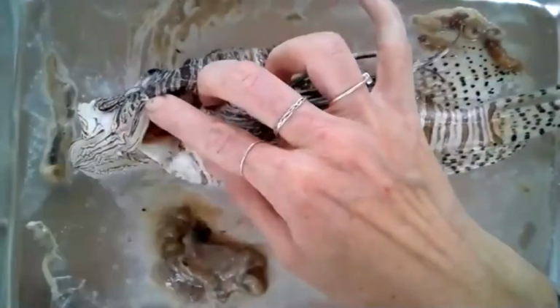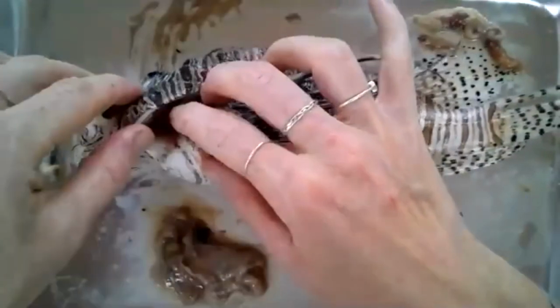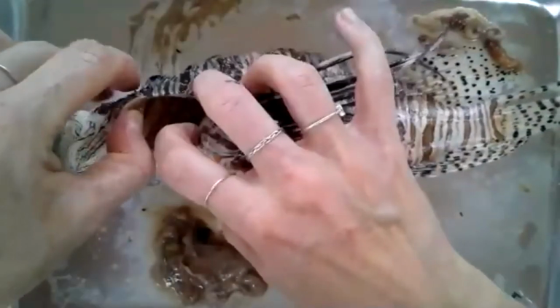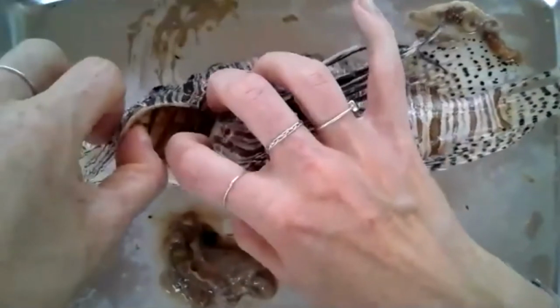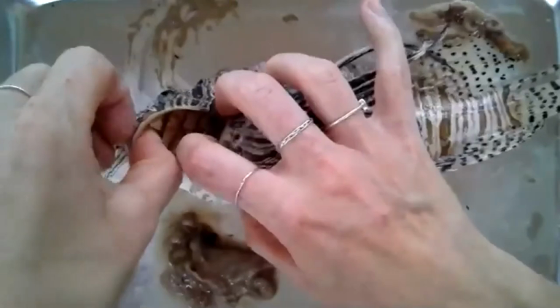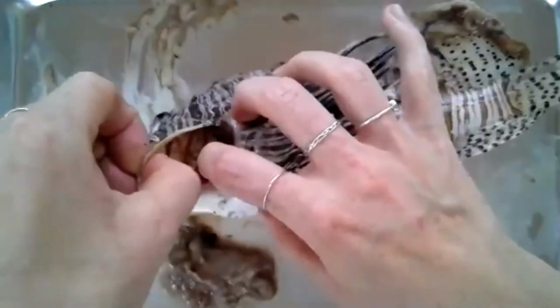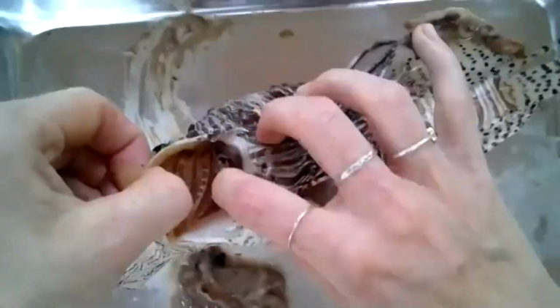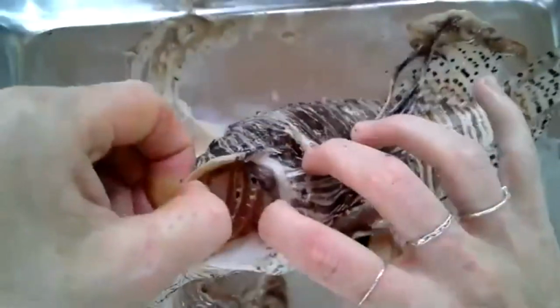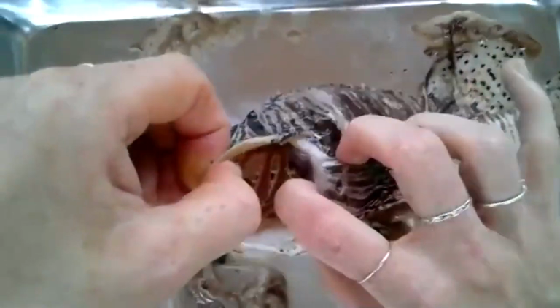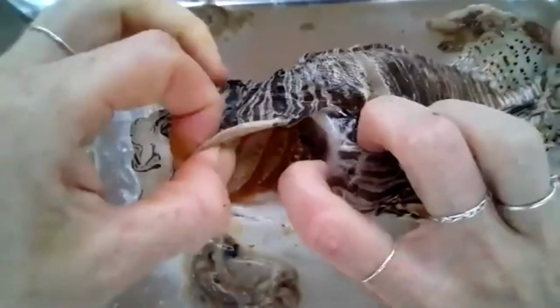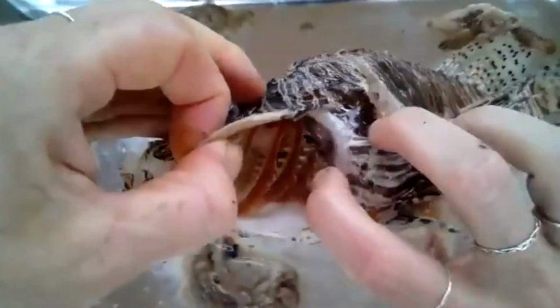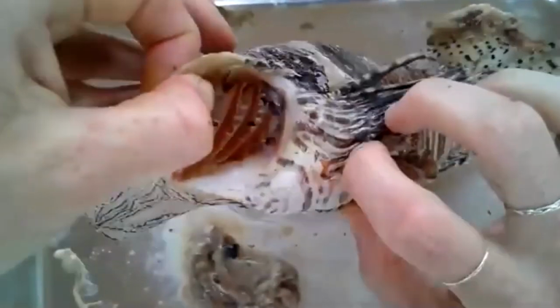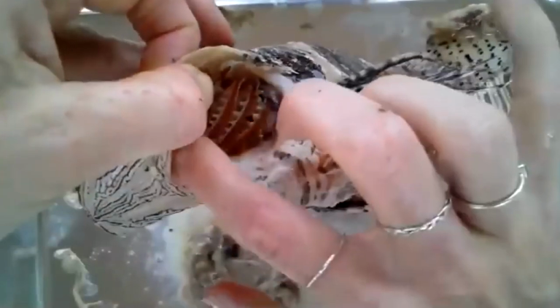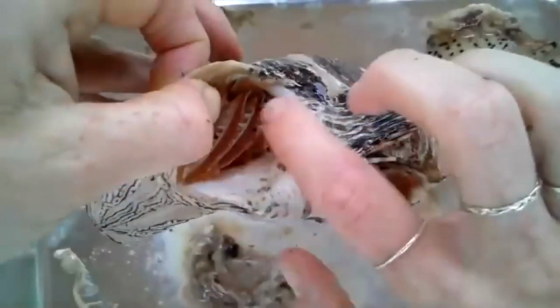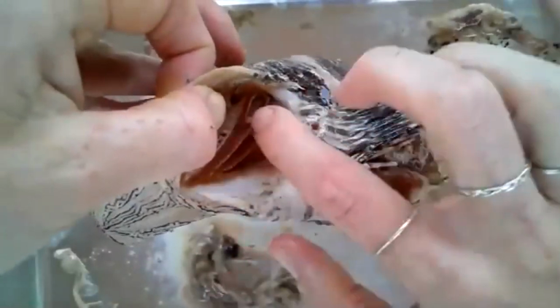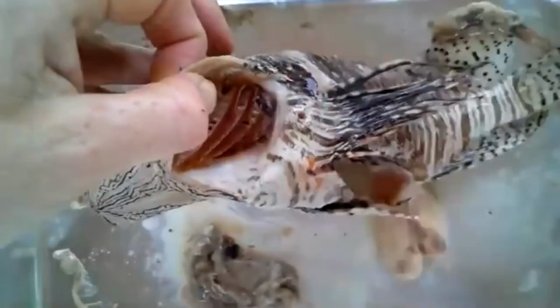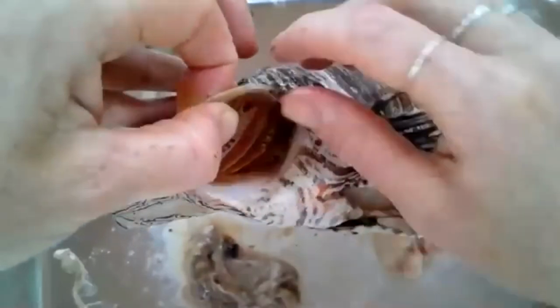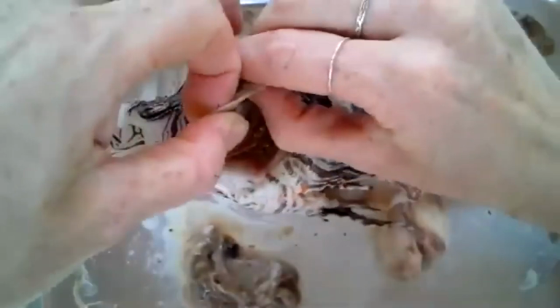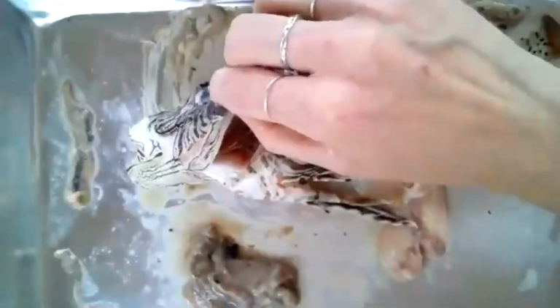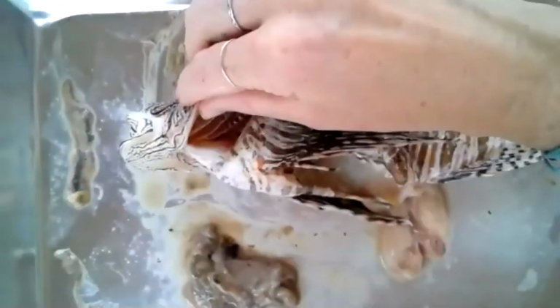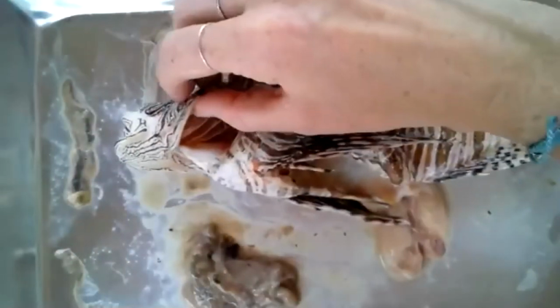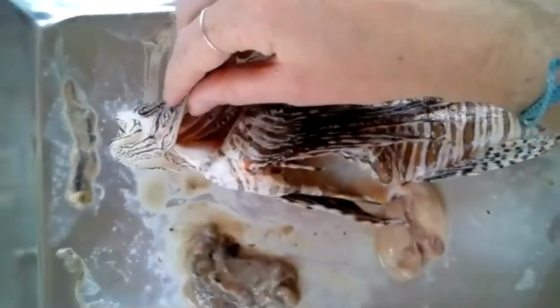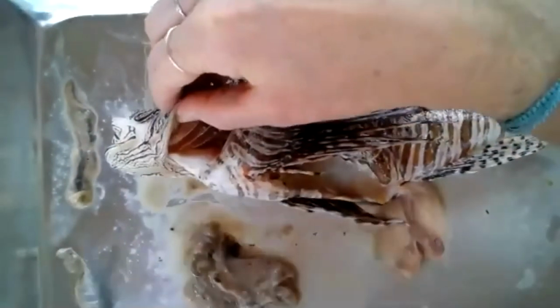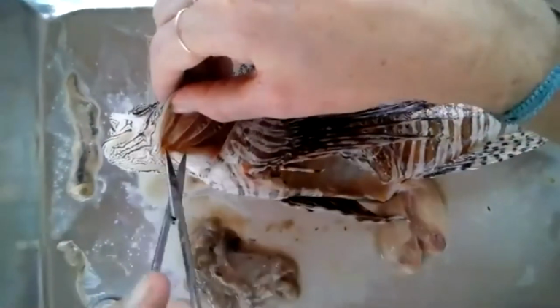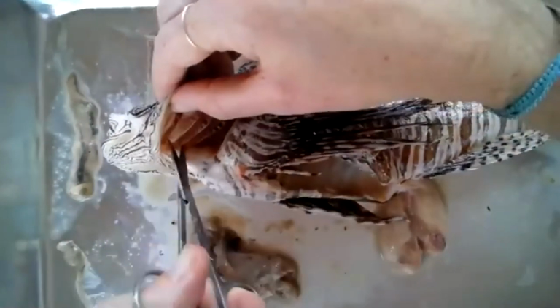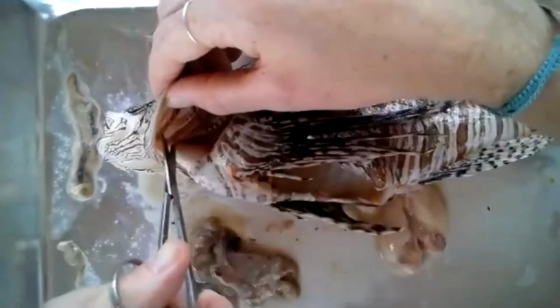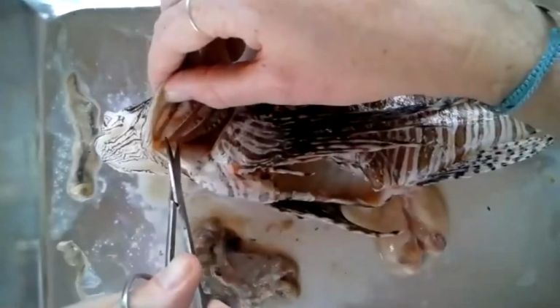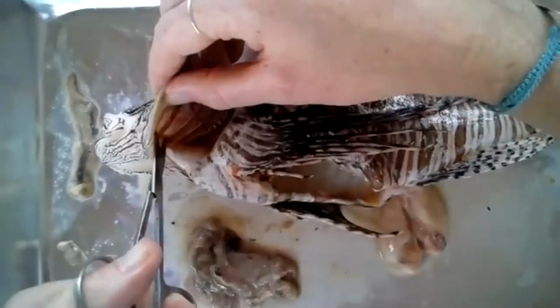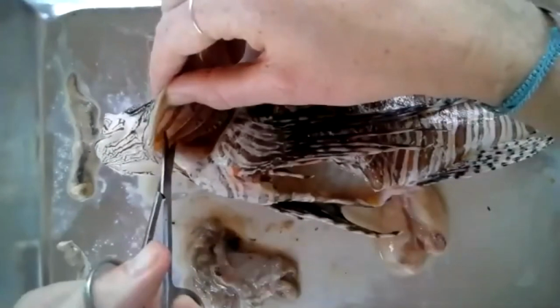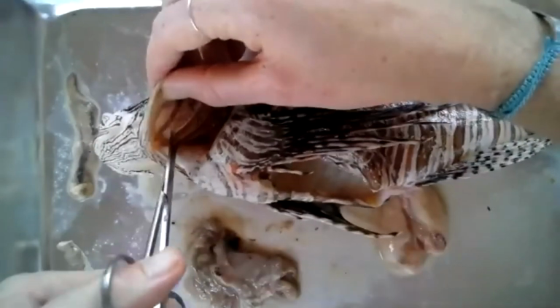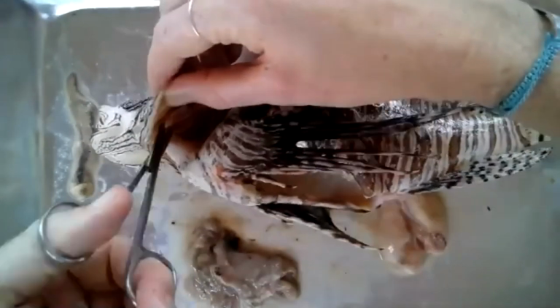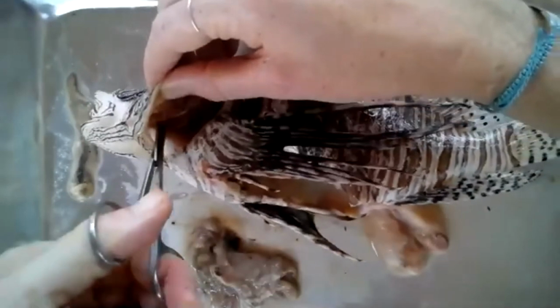Fish breathe oxygen just like us, but they have gills. We have lungs, they have gills. As water flows over their gills, they're able to extract the oxygen. I'm going to go ahead and cut one of these out so we can get a nice close look at it.